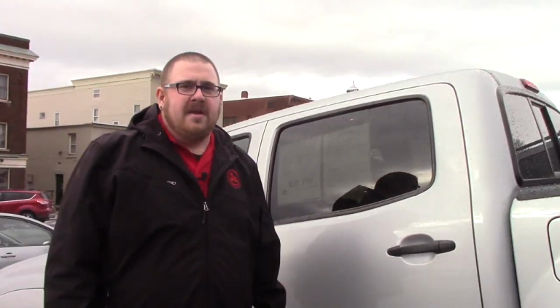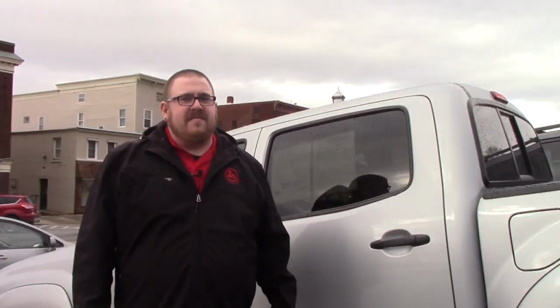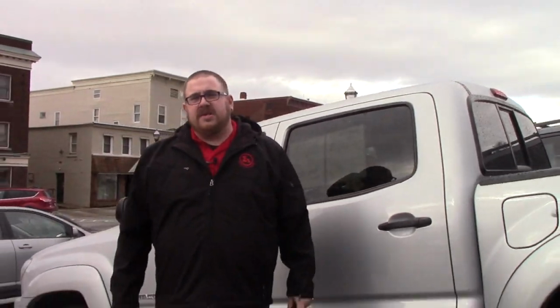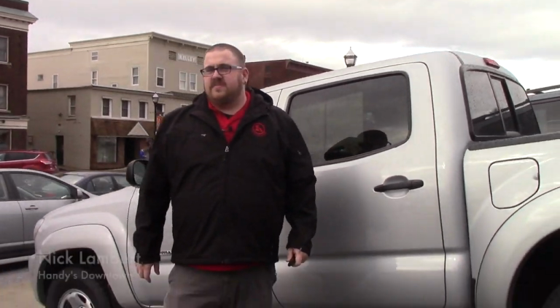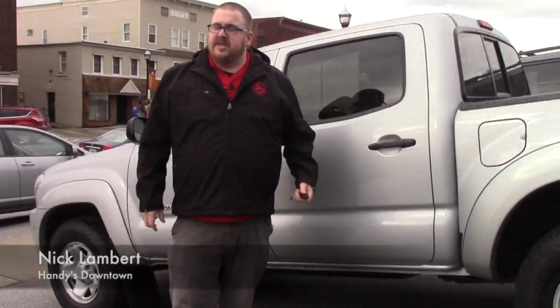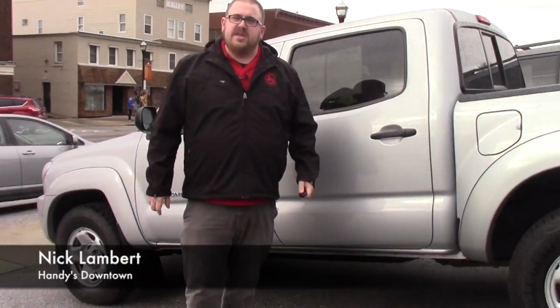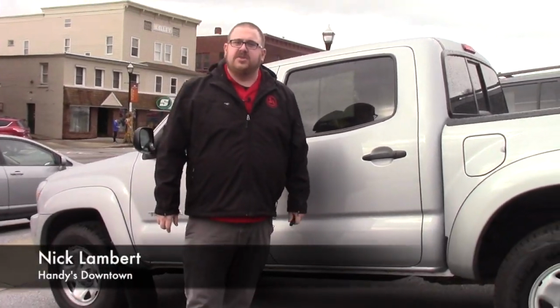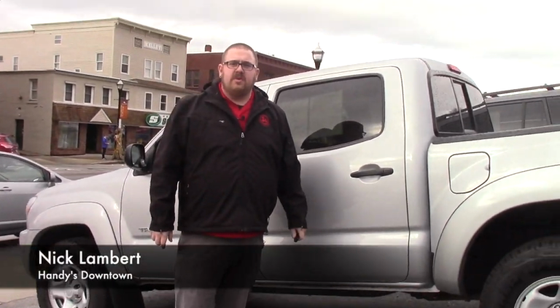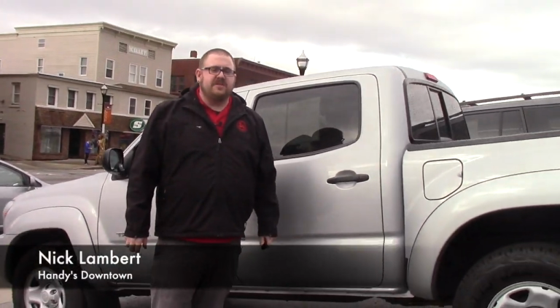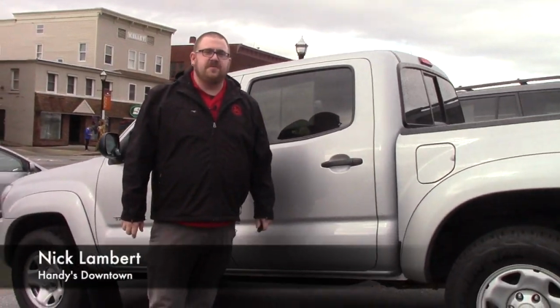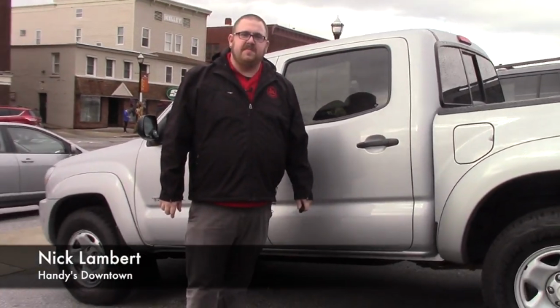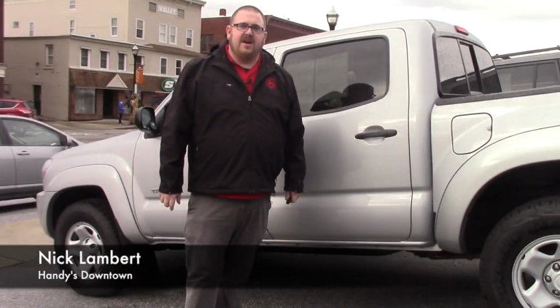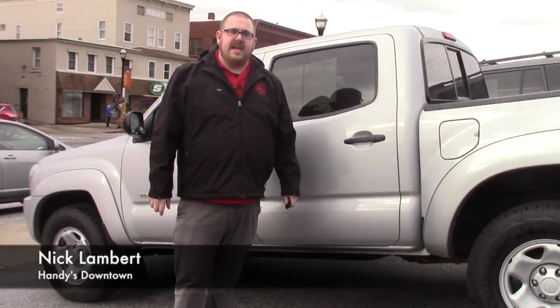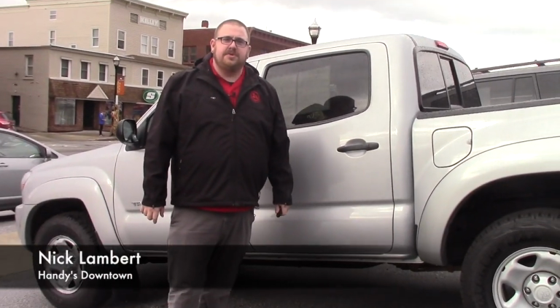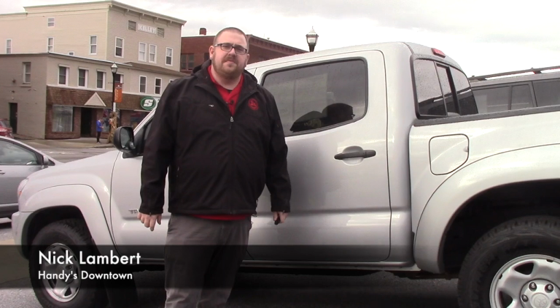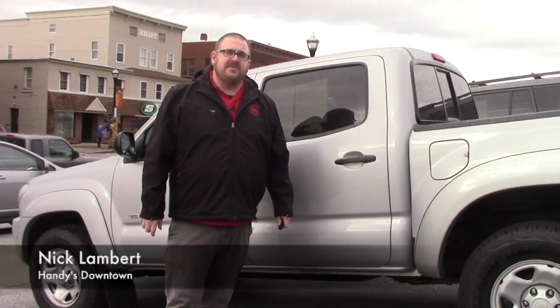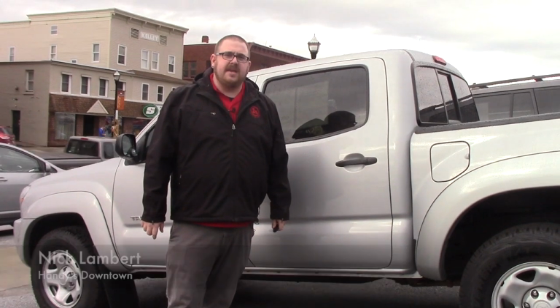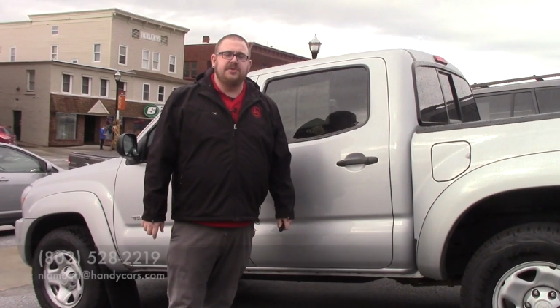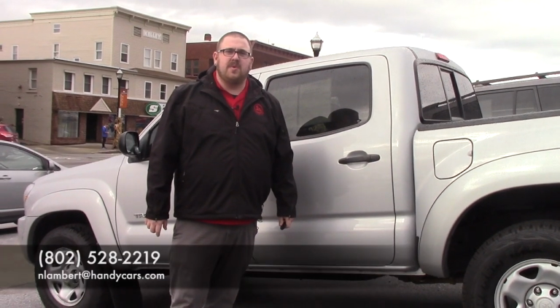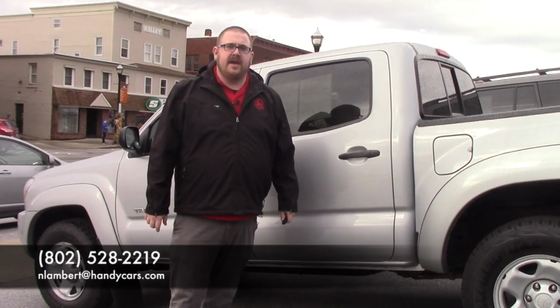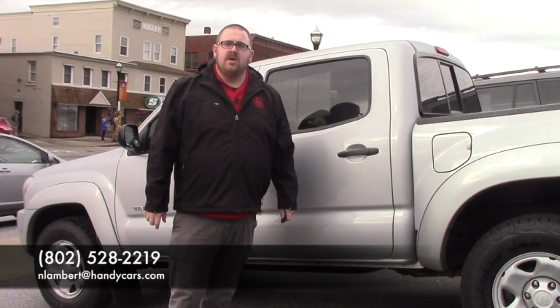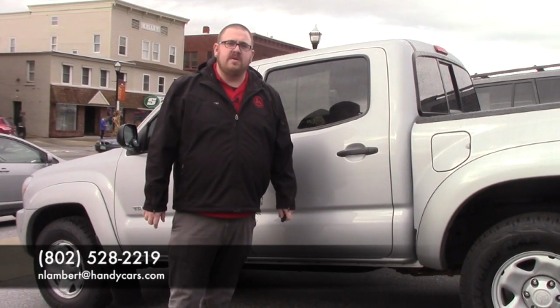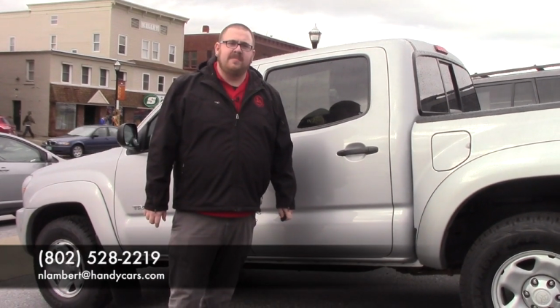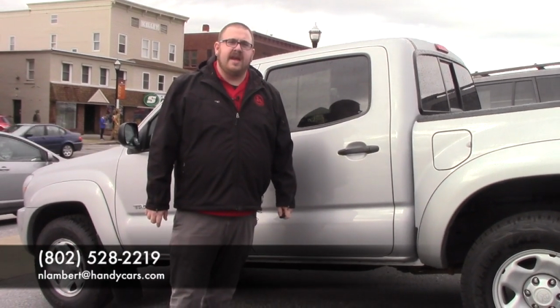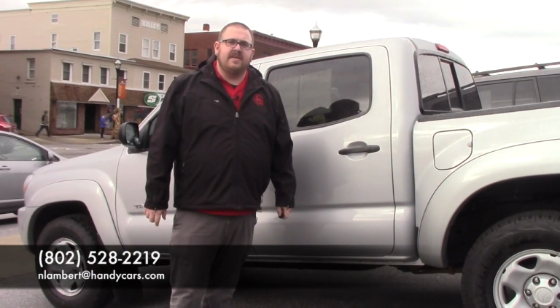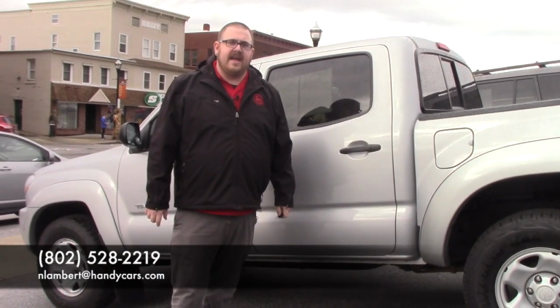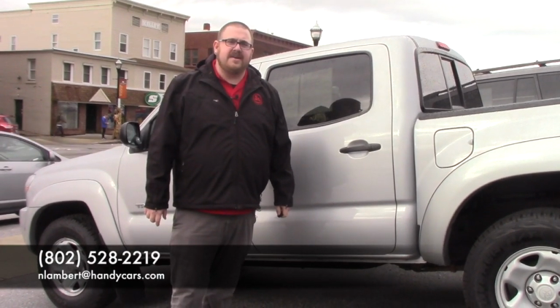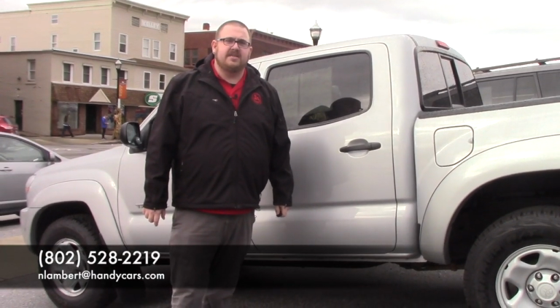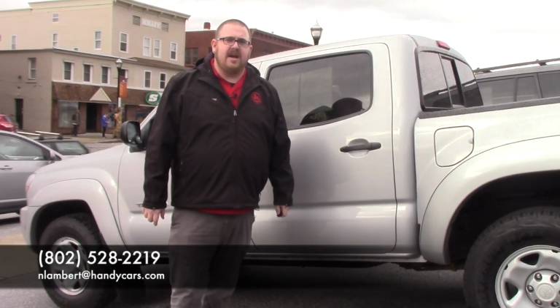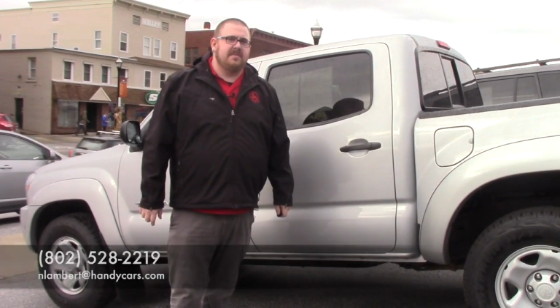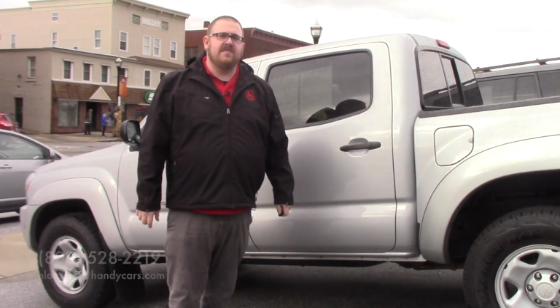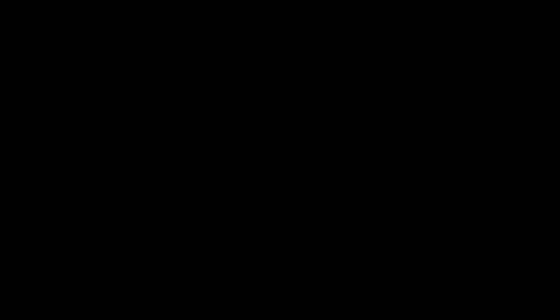If you have any questions about this or the other Tacoma, please feel free to give me a call at 802-528-2219 or email me at nlambert@handycars.com. Thank you very much.